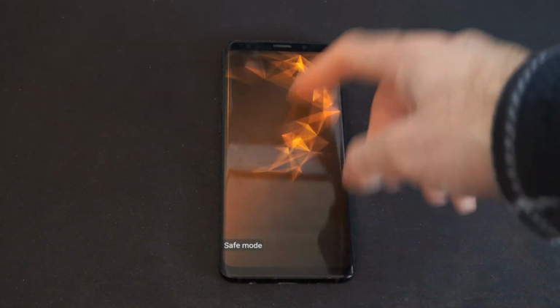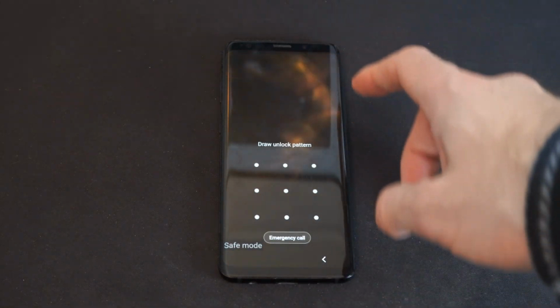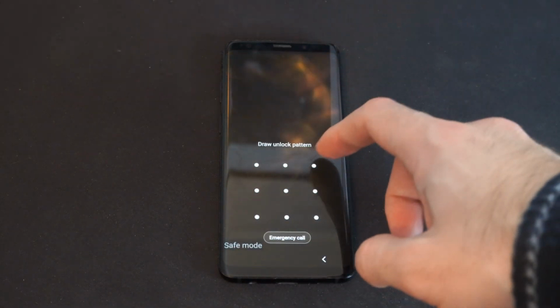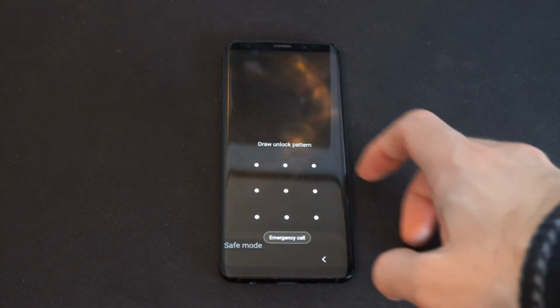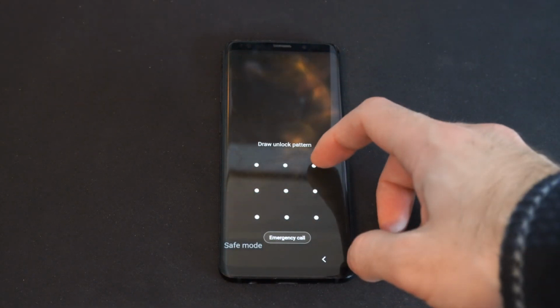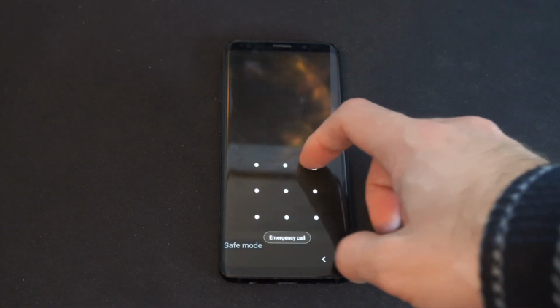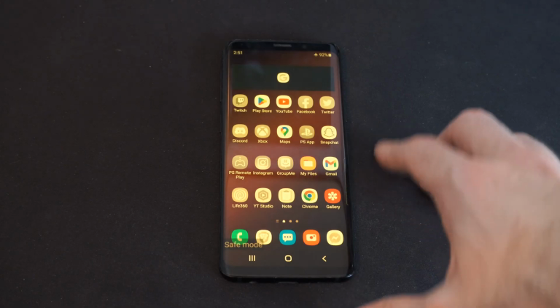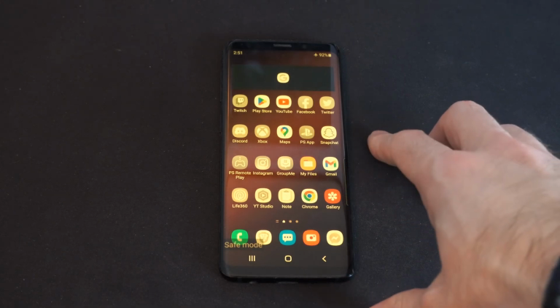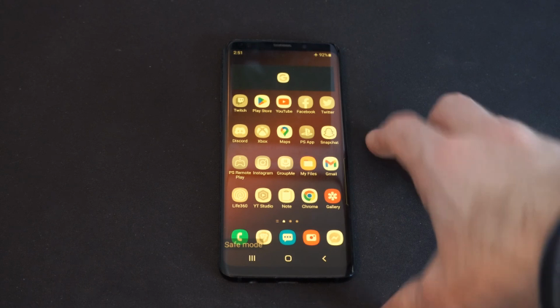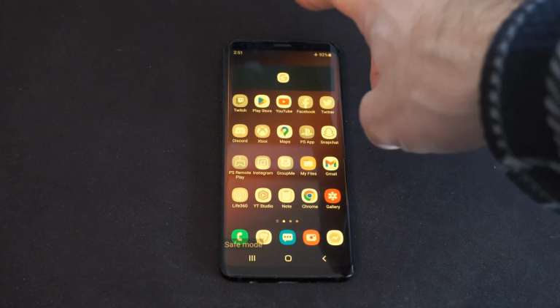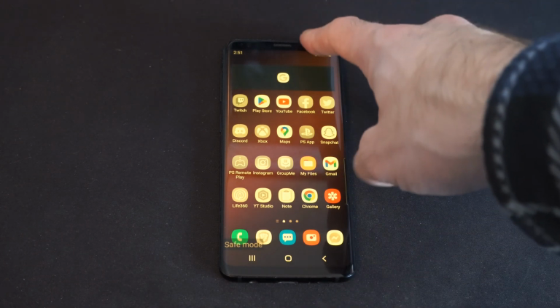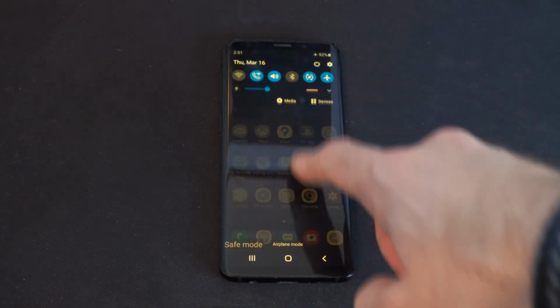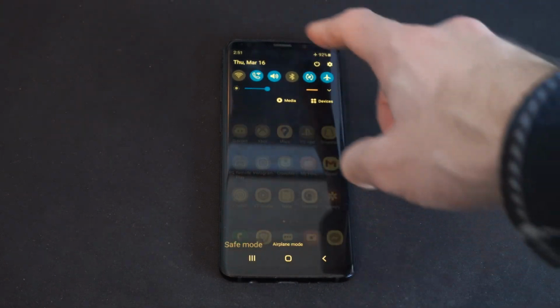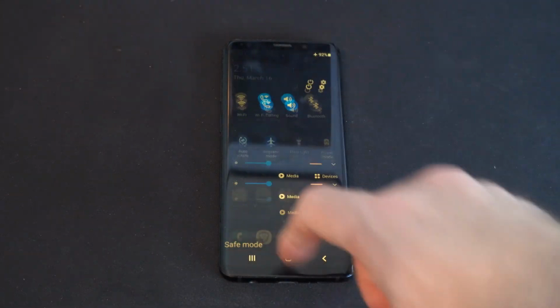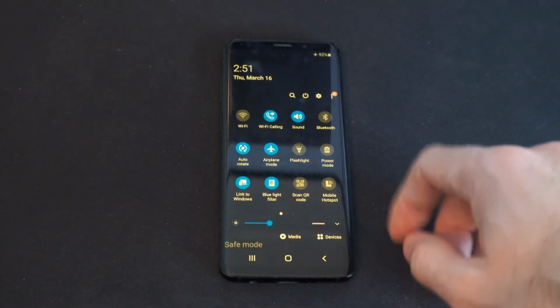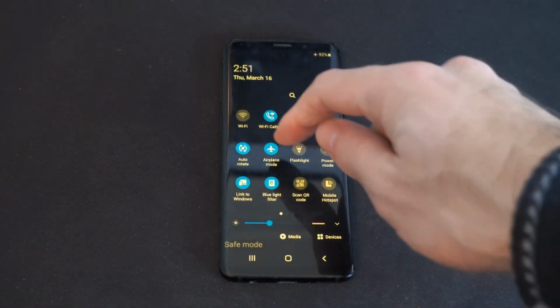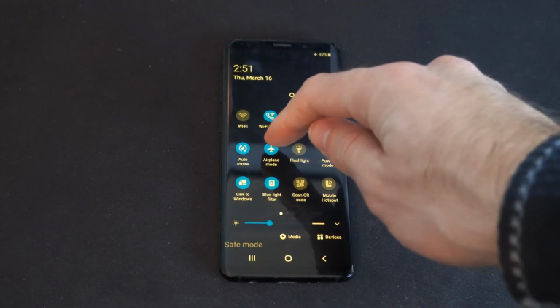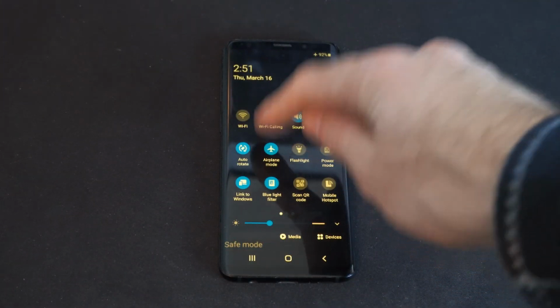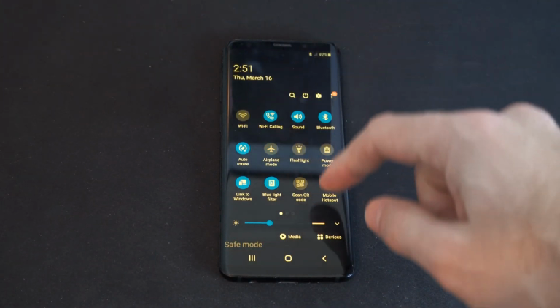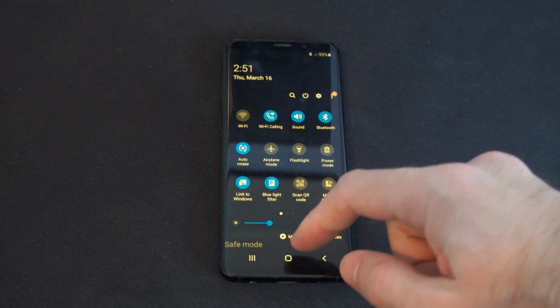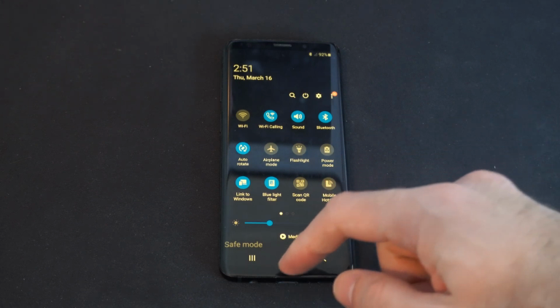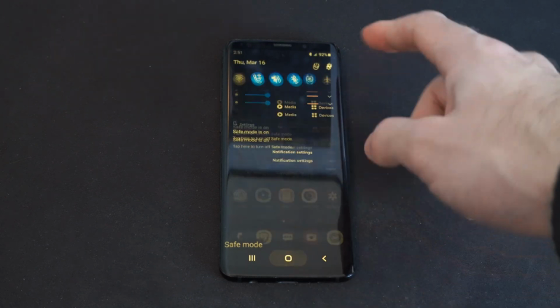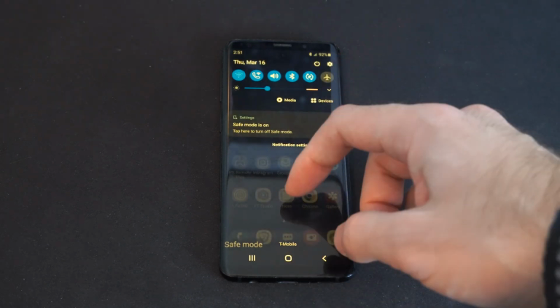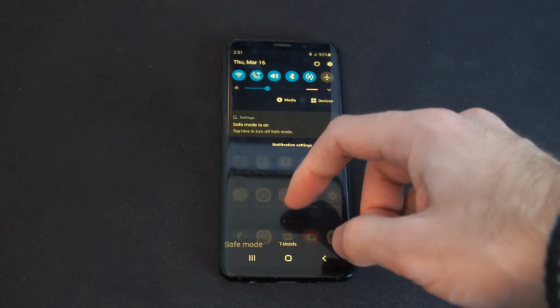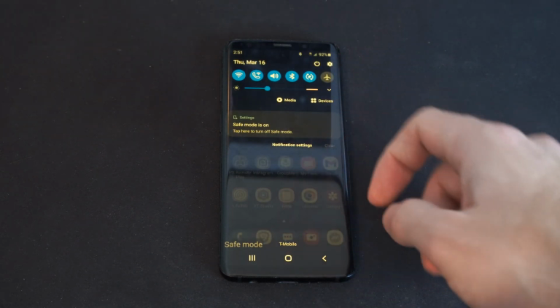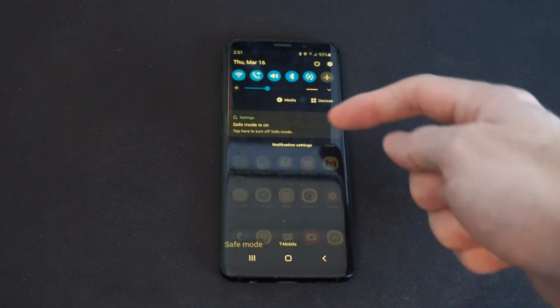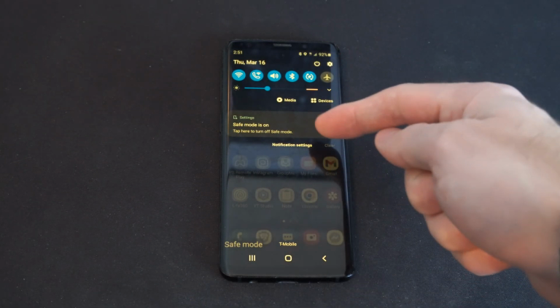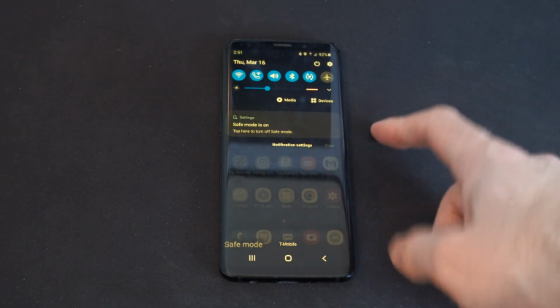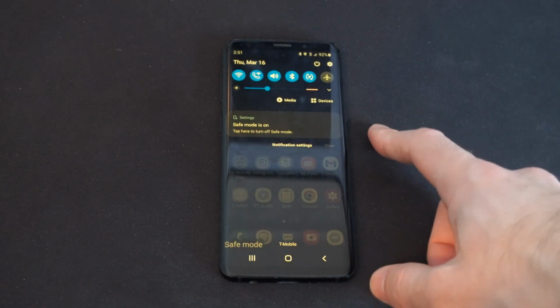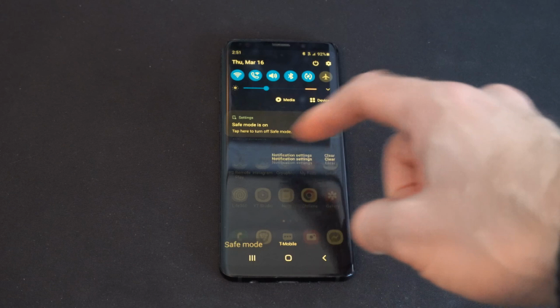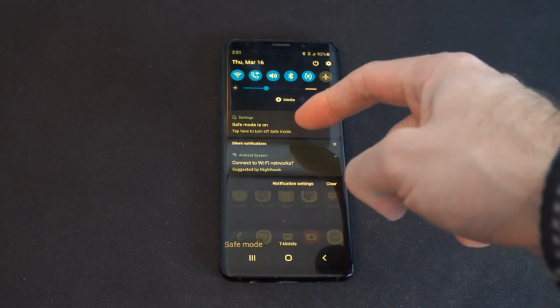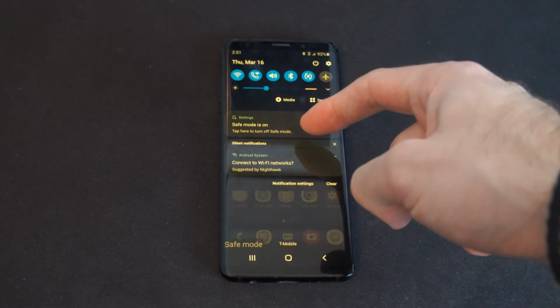I'm going to go ahead and just enter in my passcode. What we want to do is scroll down from the top, then go to where it says Airplane Mode and uncheck it. Then it says safe mode is on.